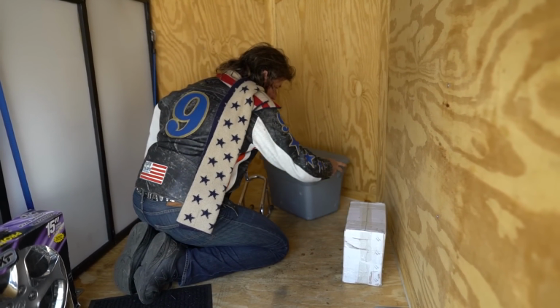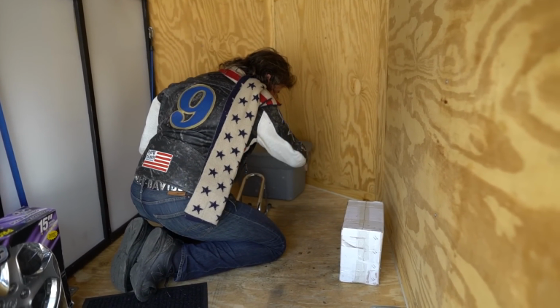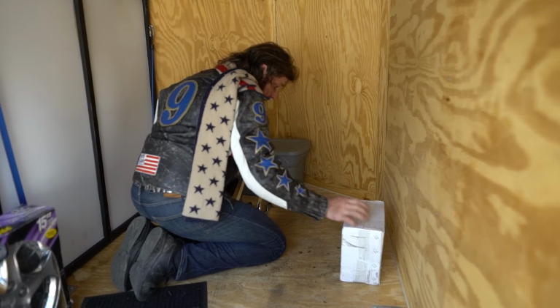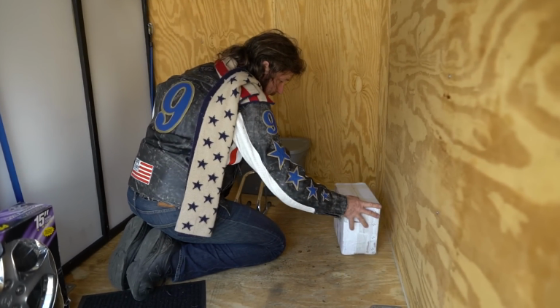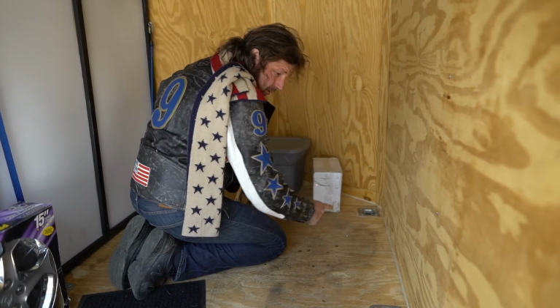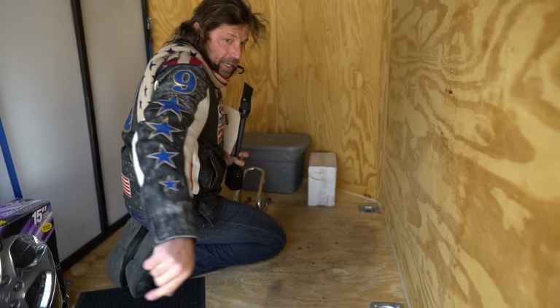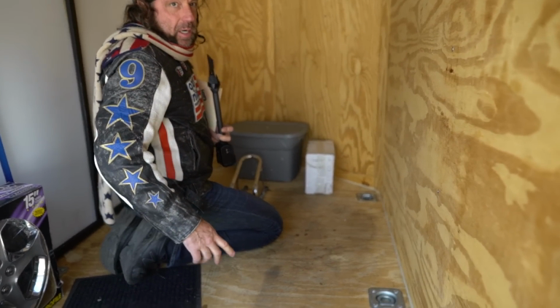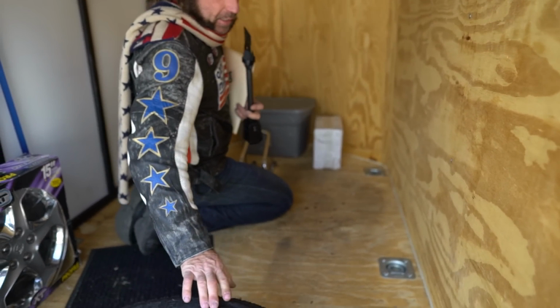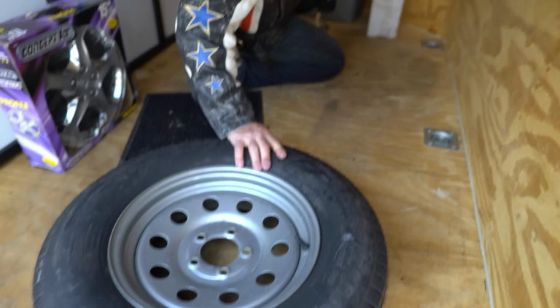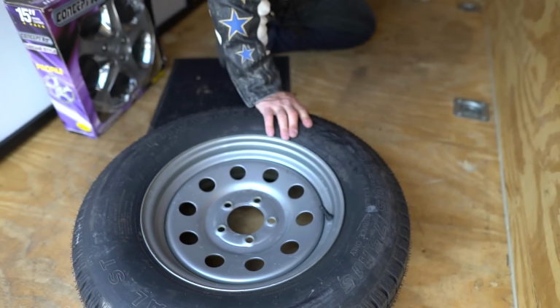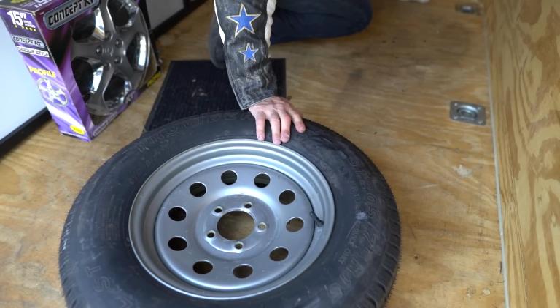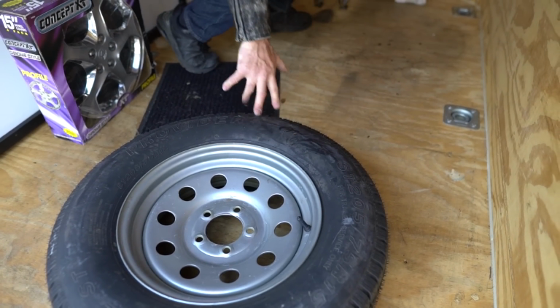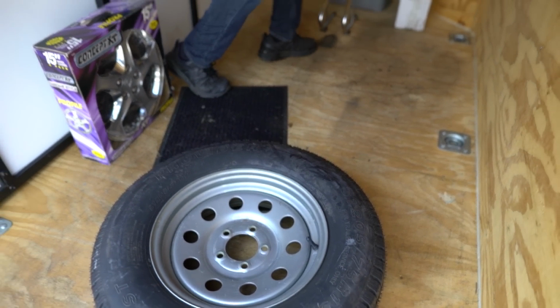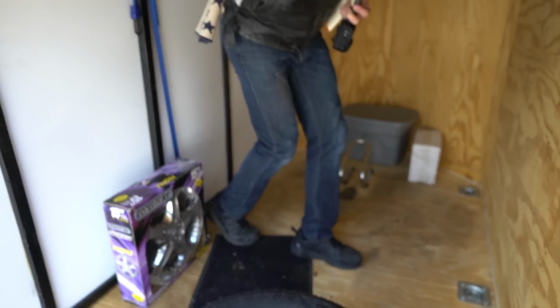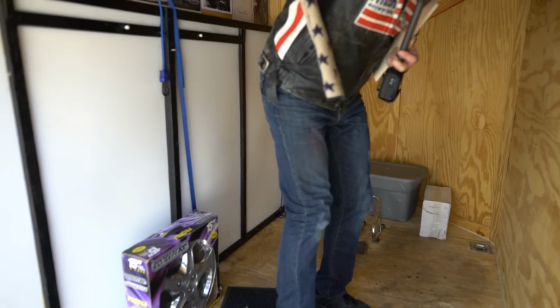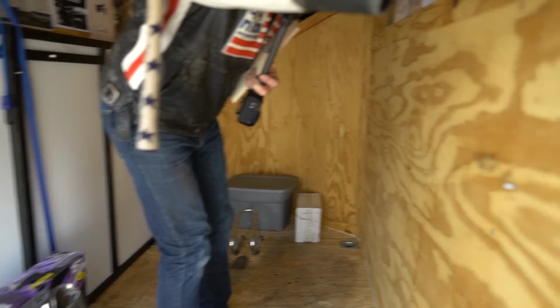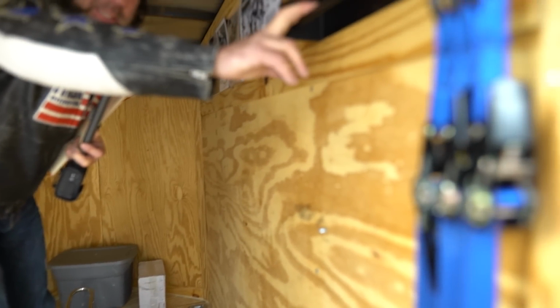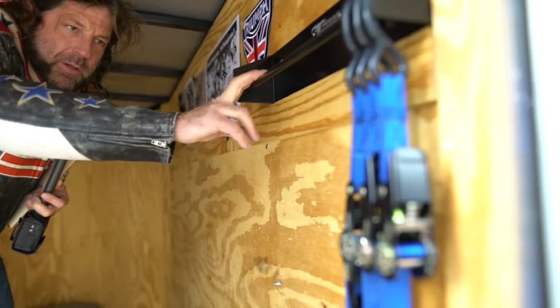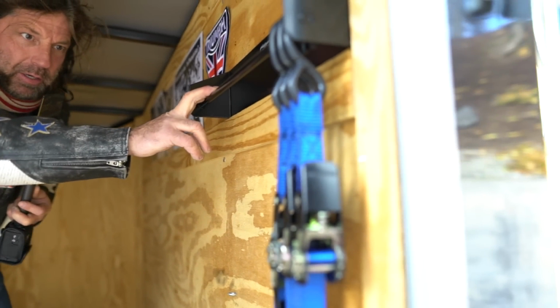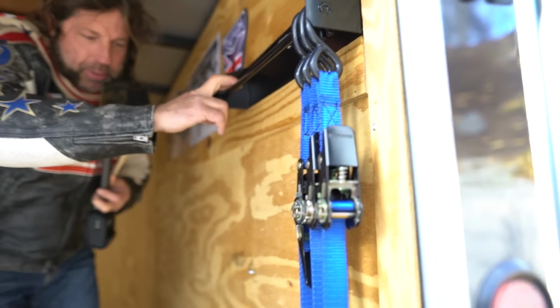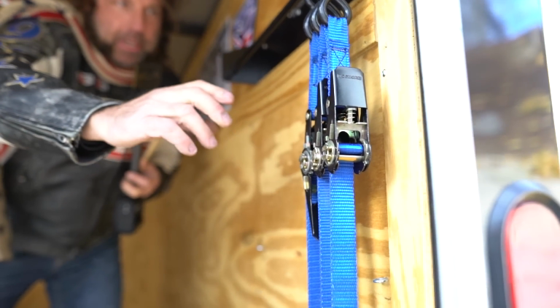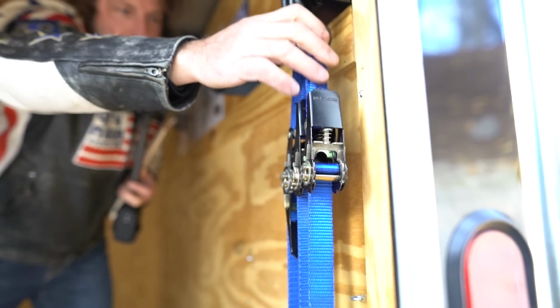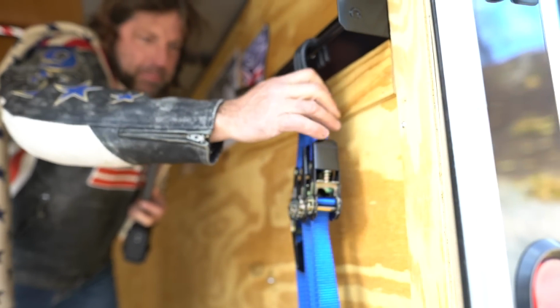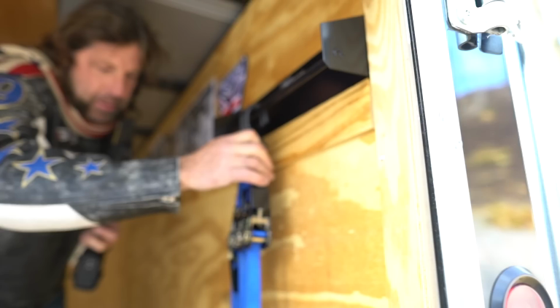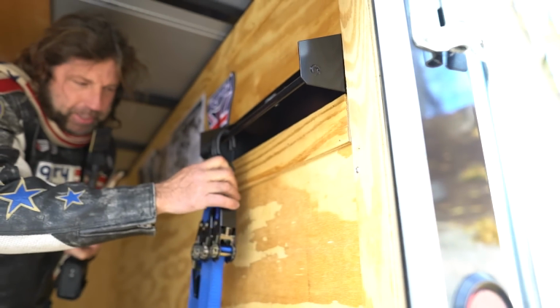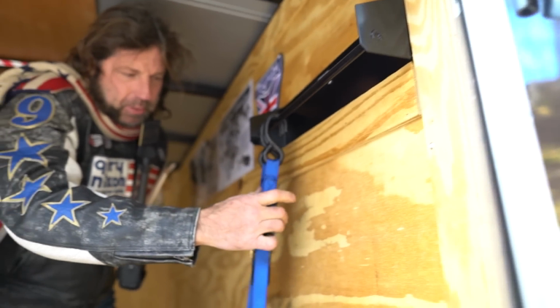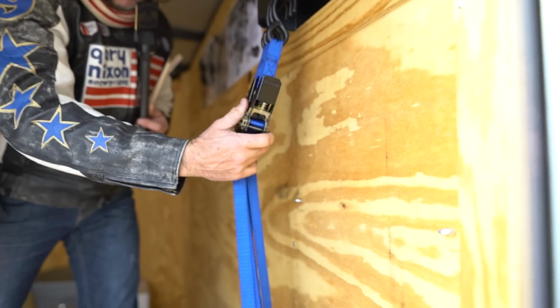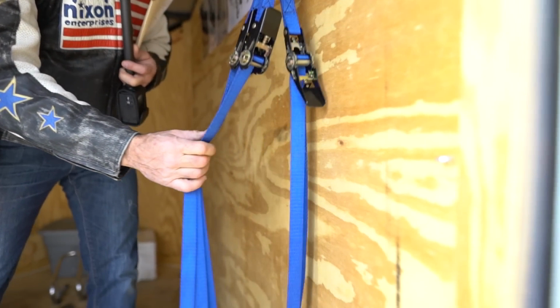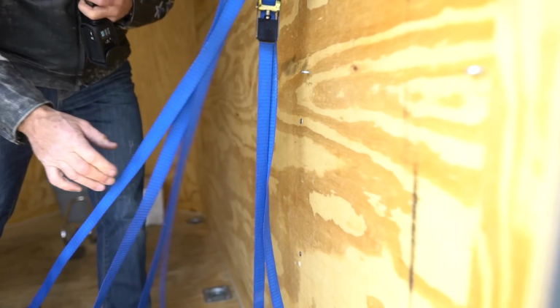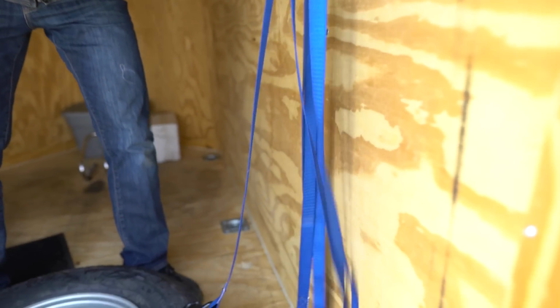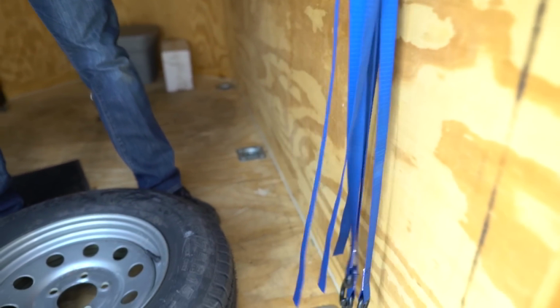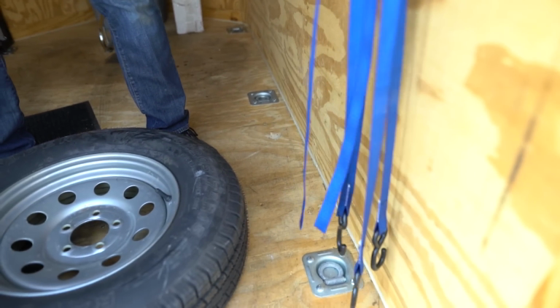So you have a total of two wheel chocks, six tie-down hookups, and it comes with a Pit Posse tie-down rack, which is real nice. It also comes with three crank-style tie-downs and a bungee cord.